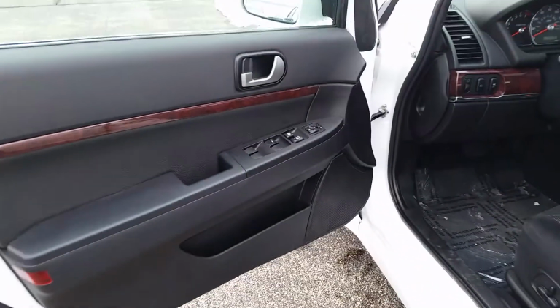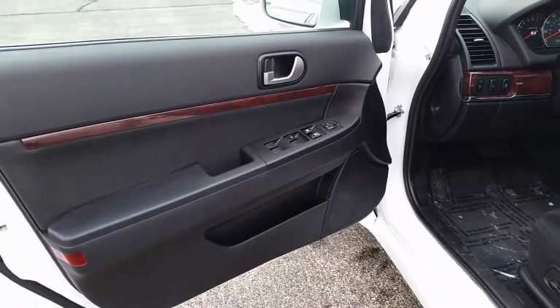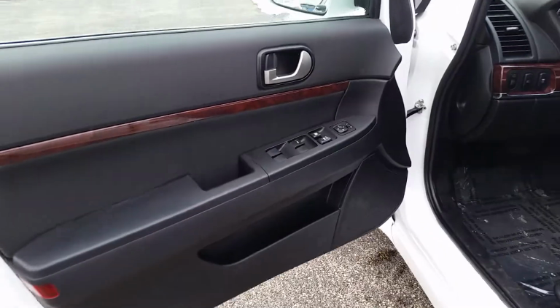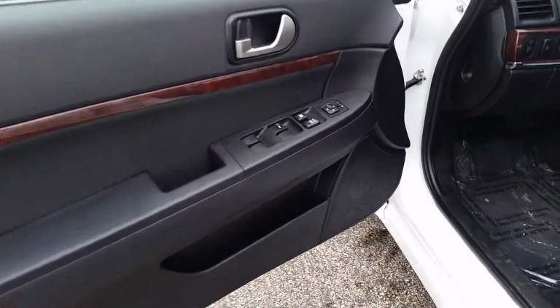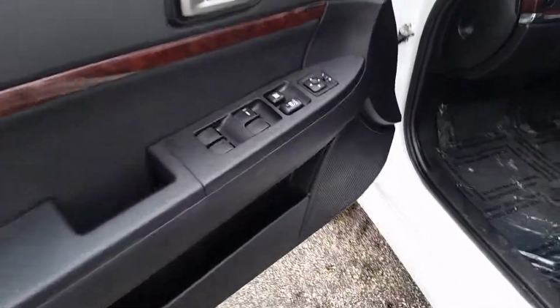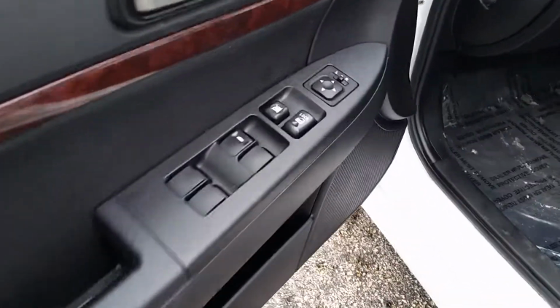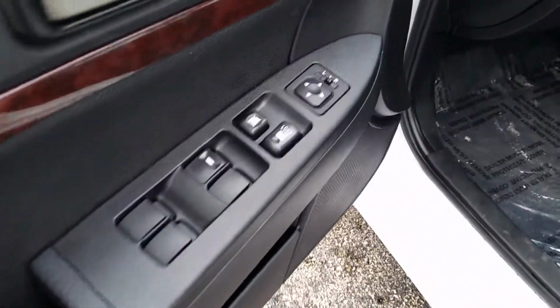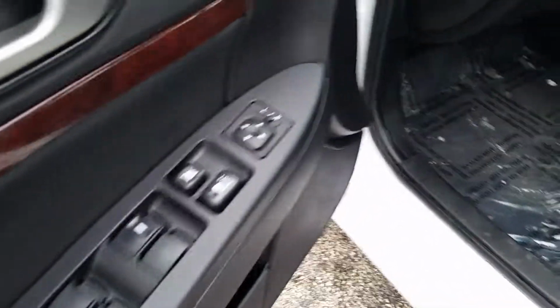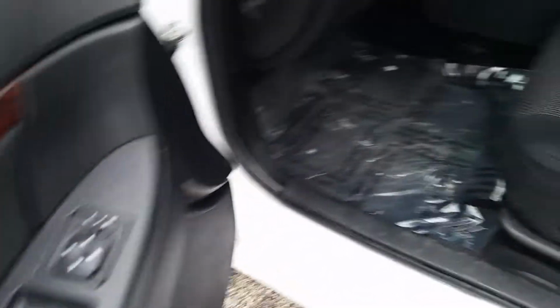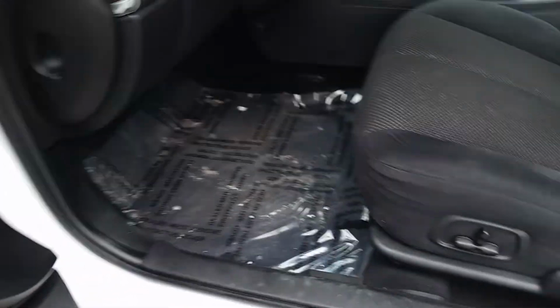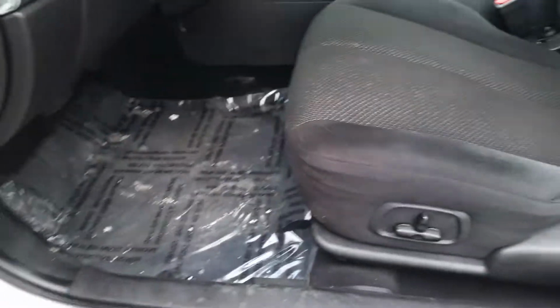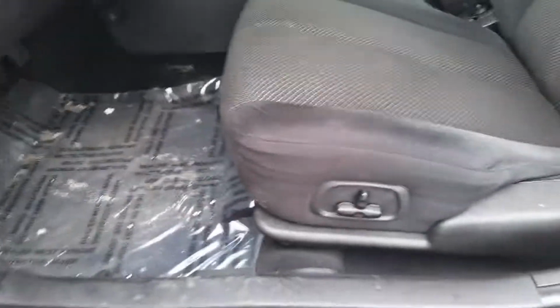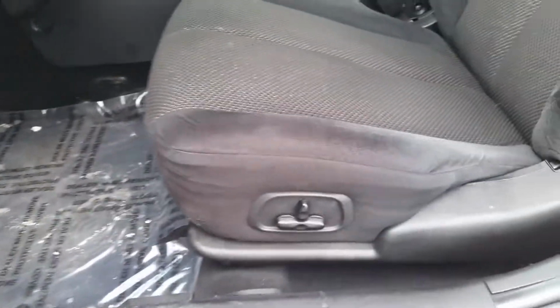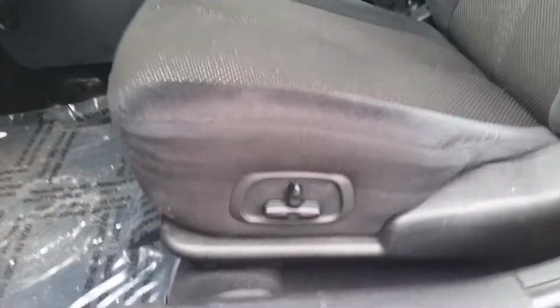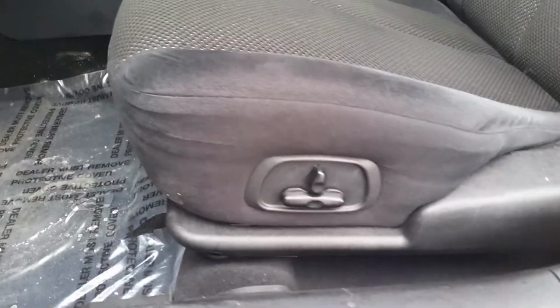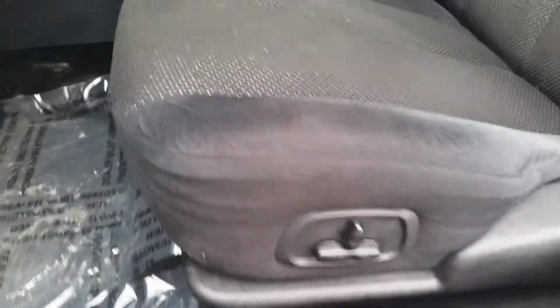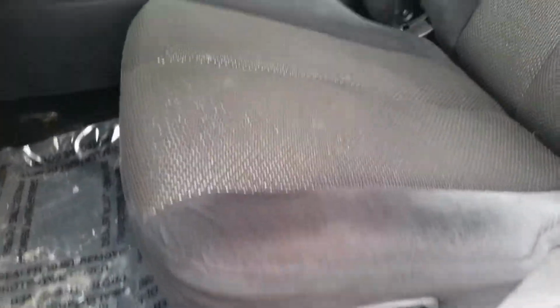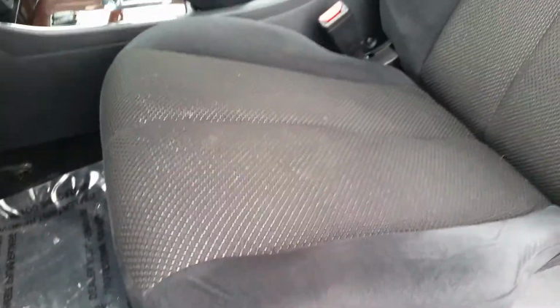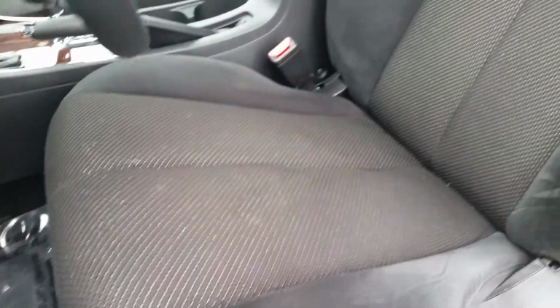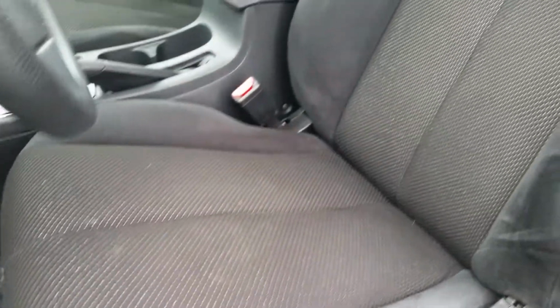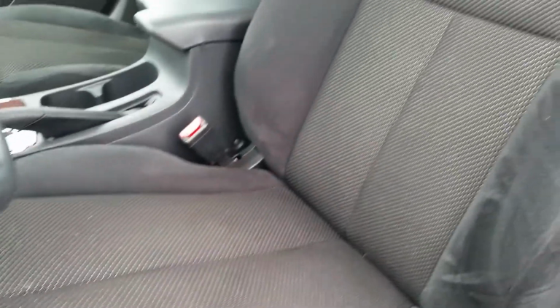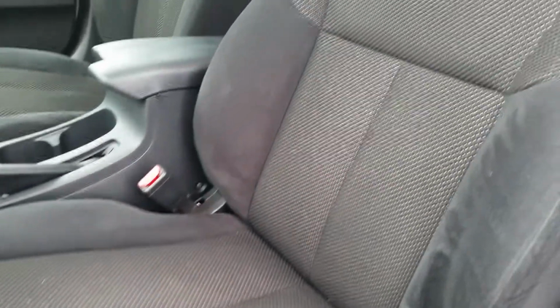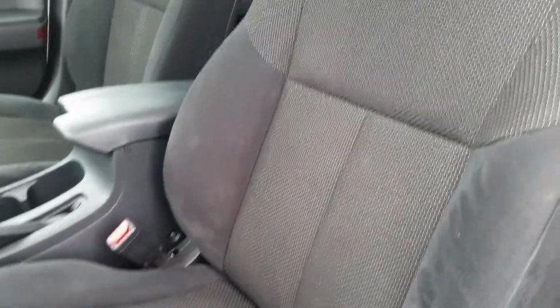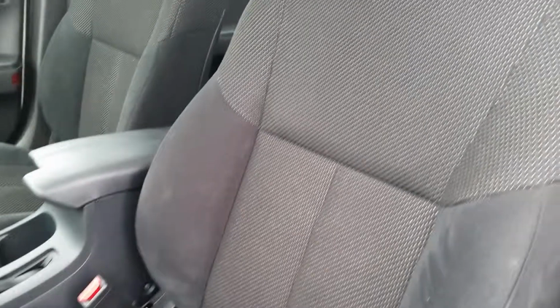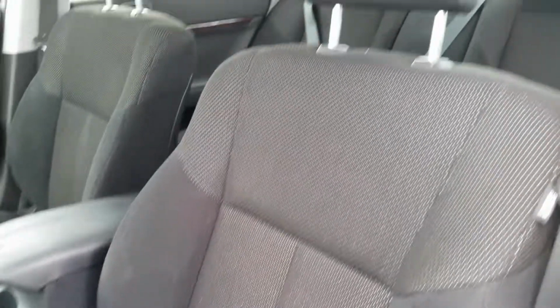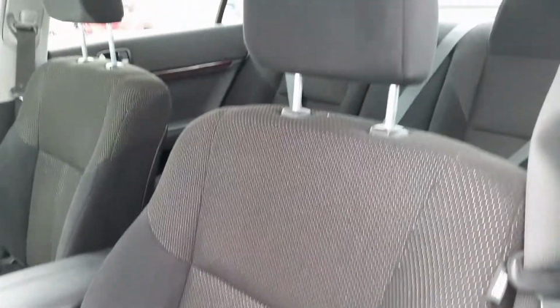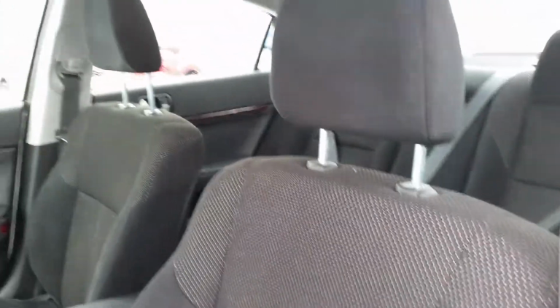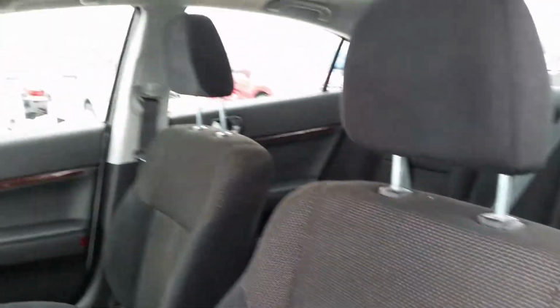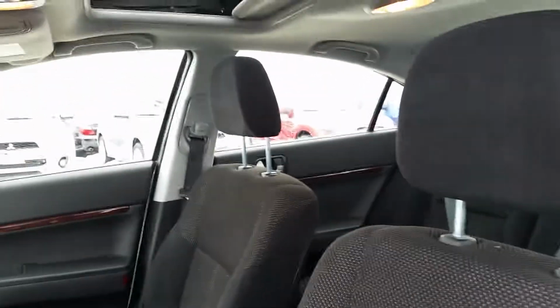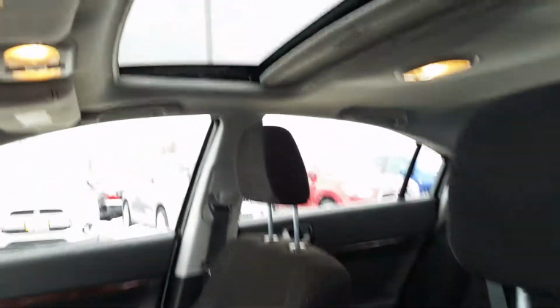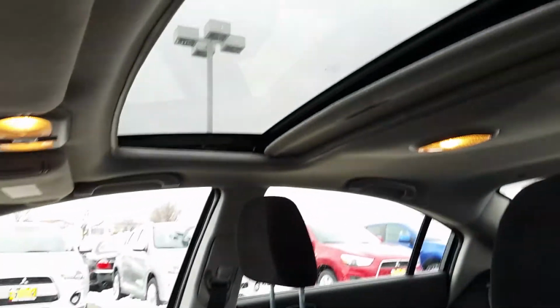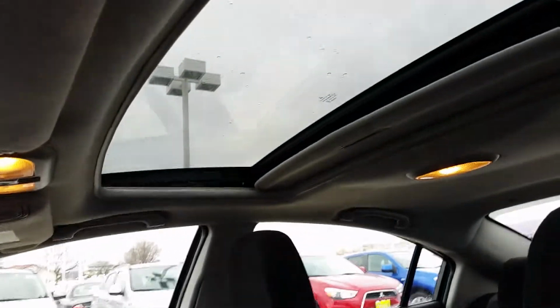You have everything from power windows, power door locks, power side mirrors. You also have your power driver seat, cloth seats, heated front seats for both driver and passenger, and a power sunroof.